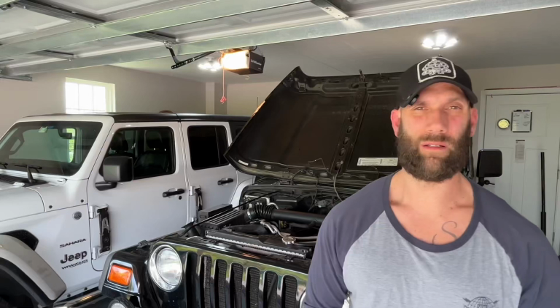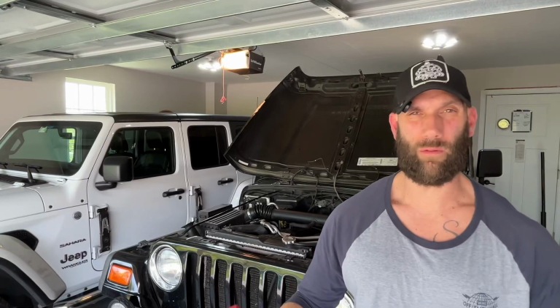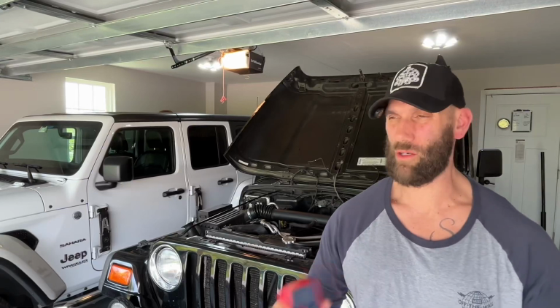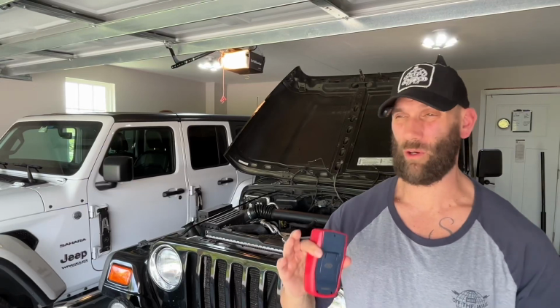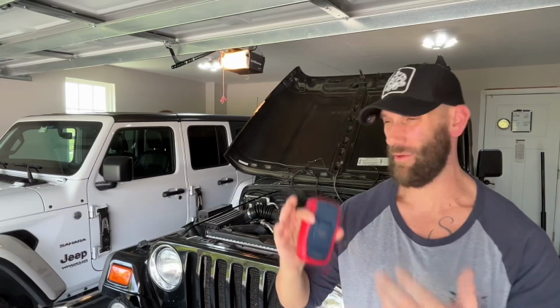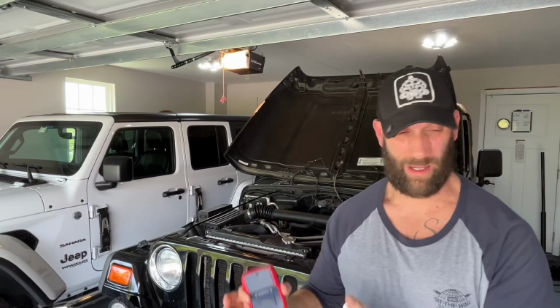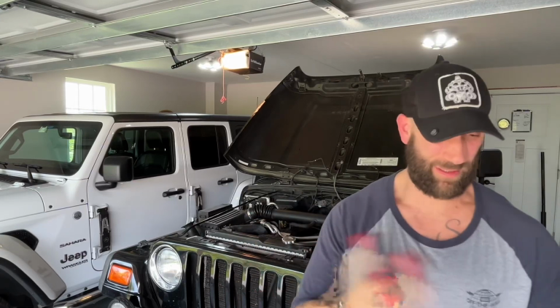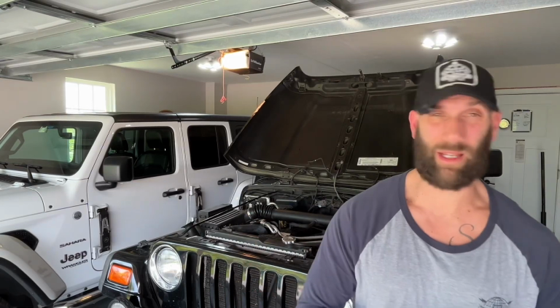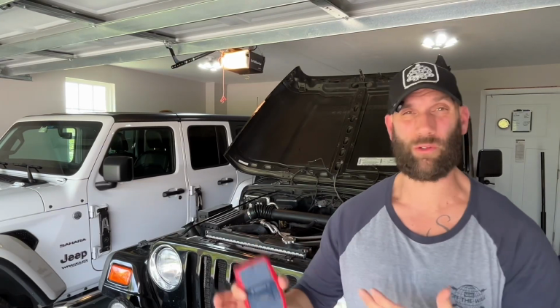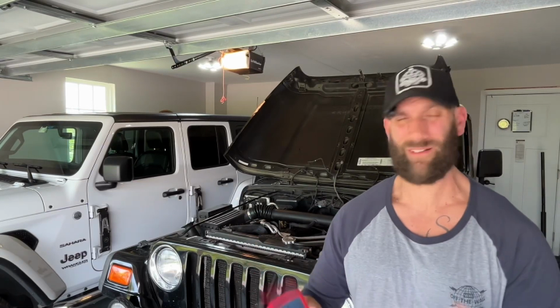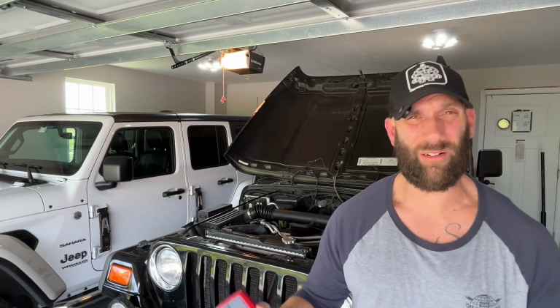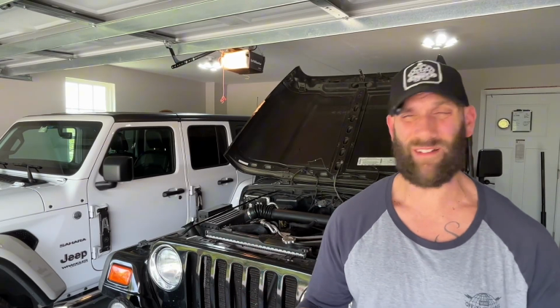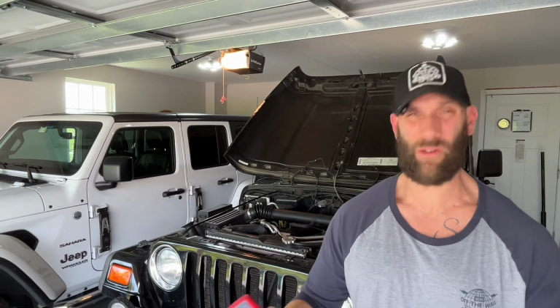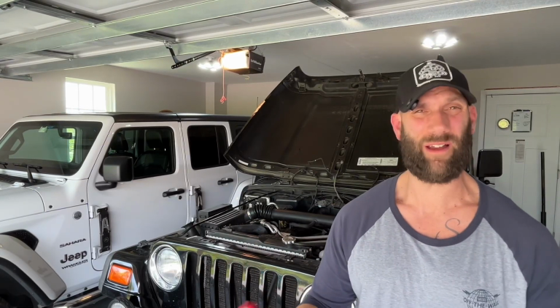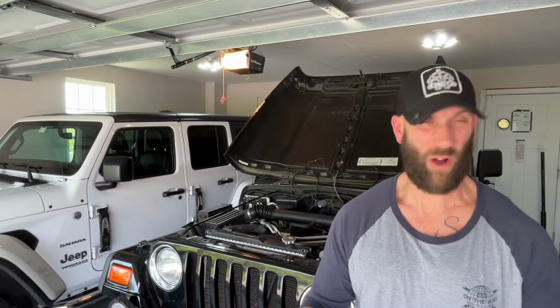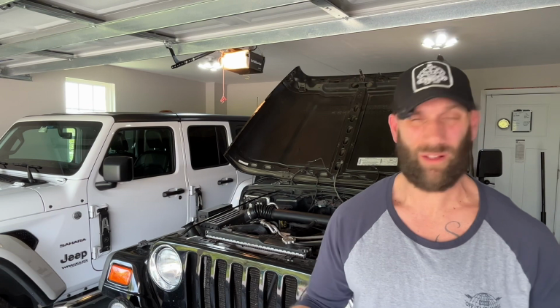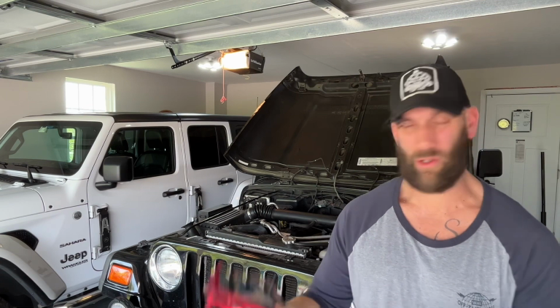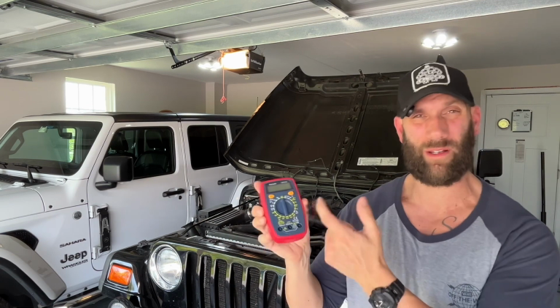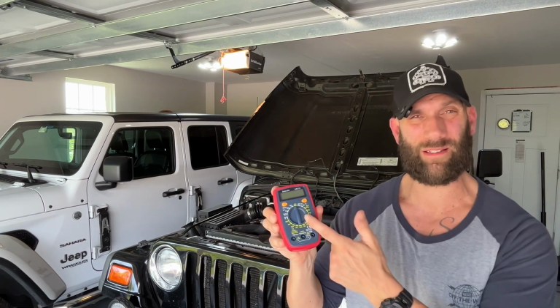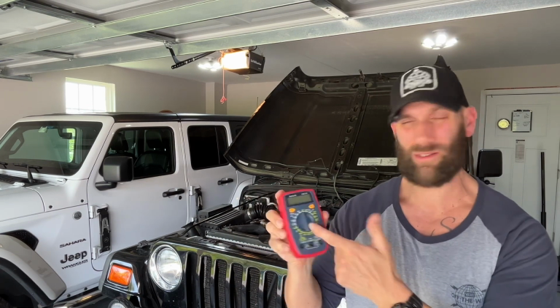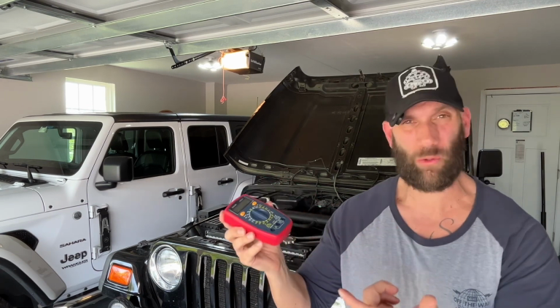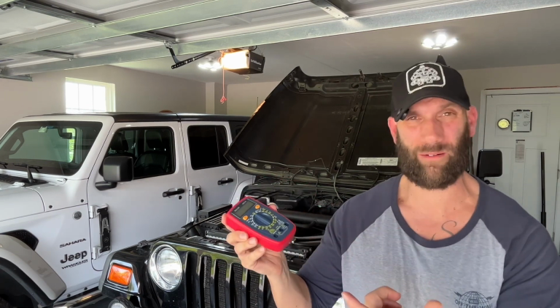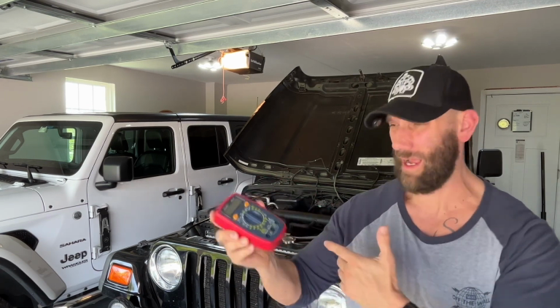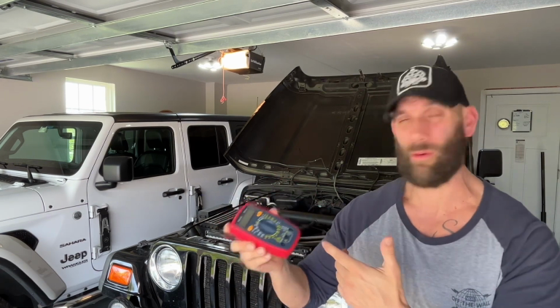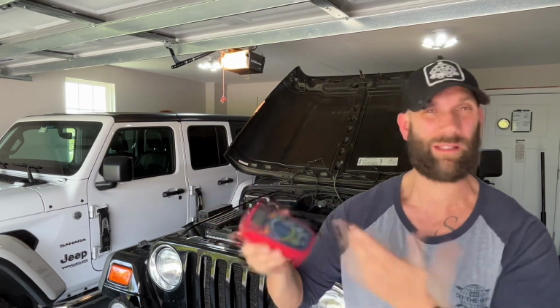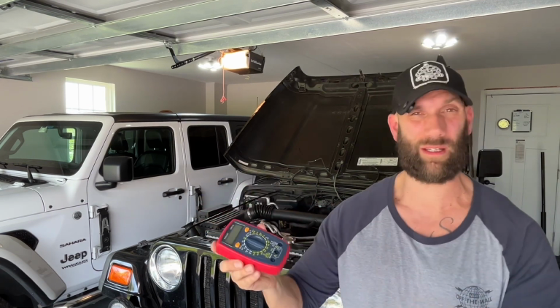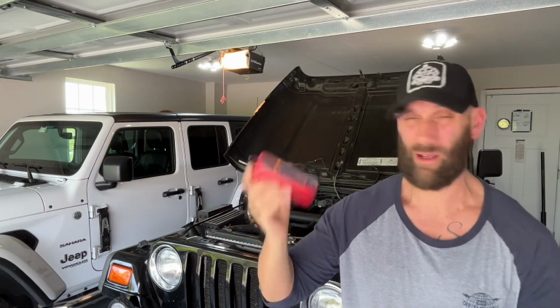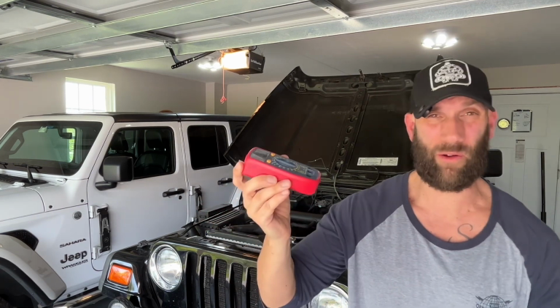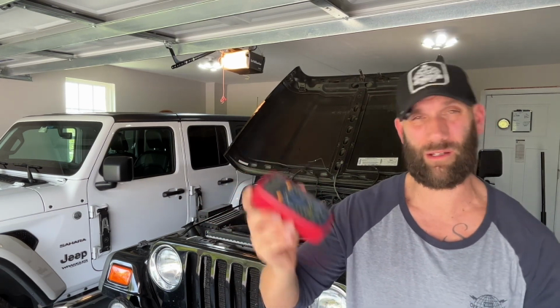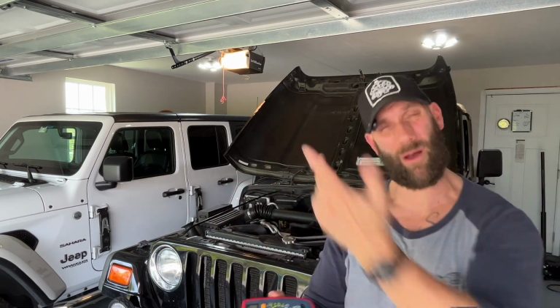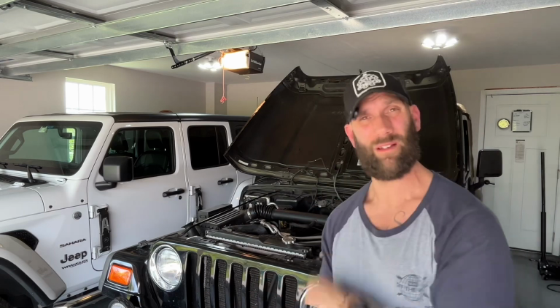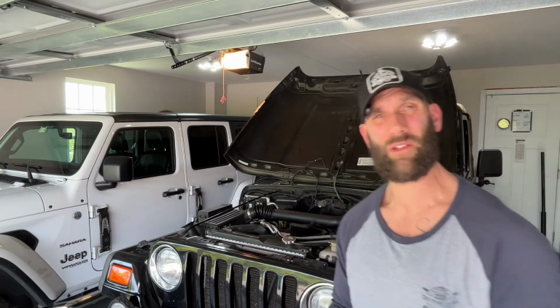So, you're not sure if your car battery is dead, if it's dying, or if it's the alternator. I know, it's confusing, right? It's hard. All you need is one of these — it's called a multimeter. It's how we test those things. Very easy to use. Come on, I'll show you.